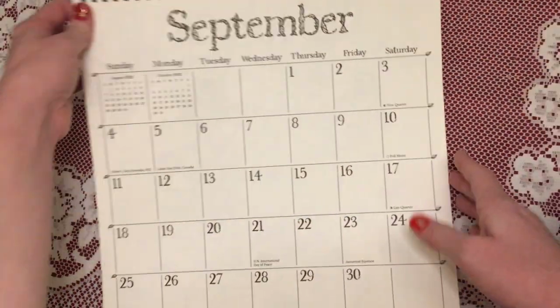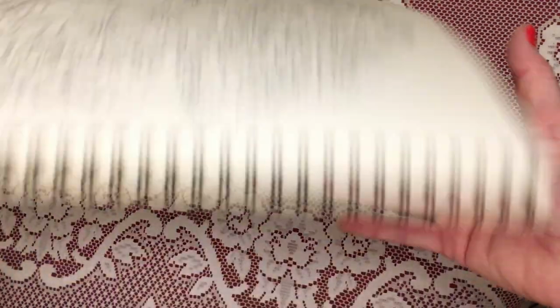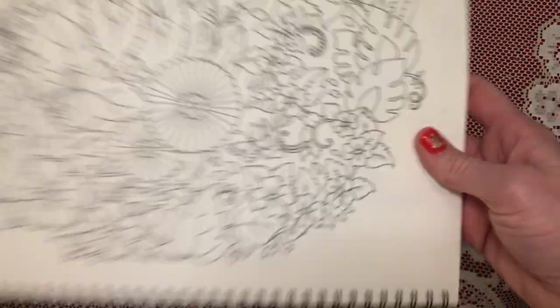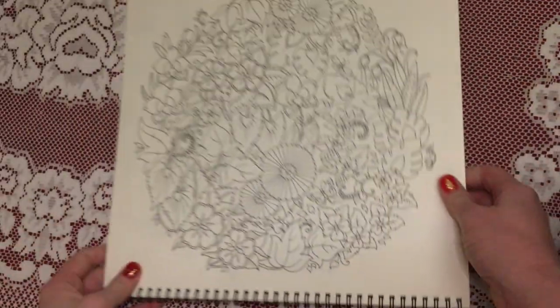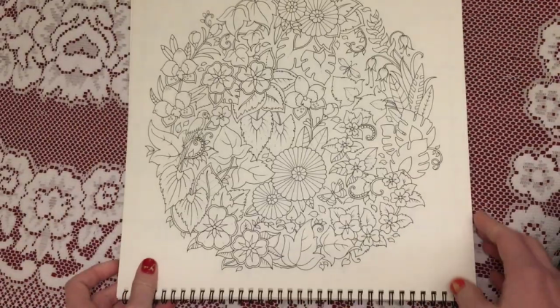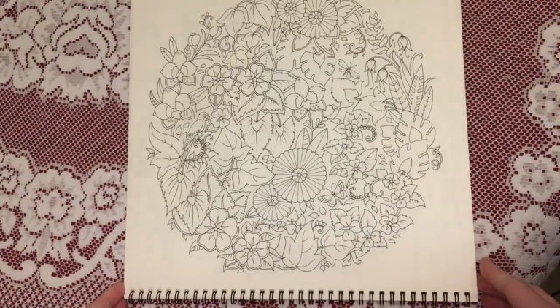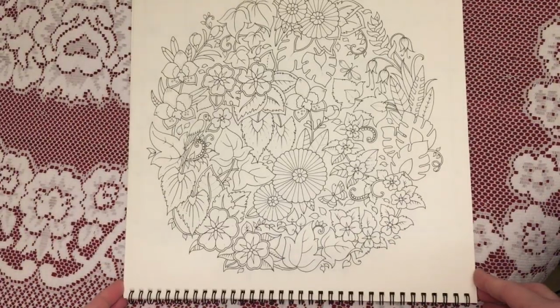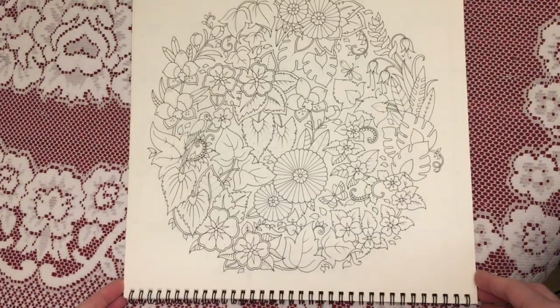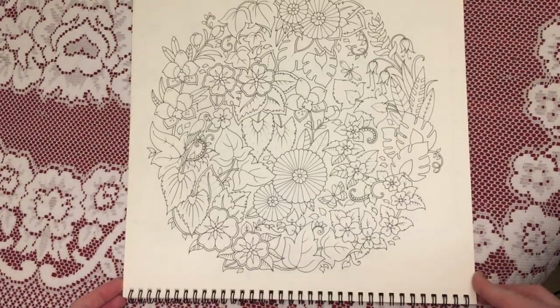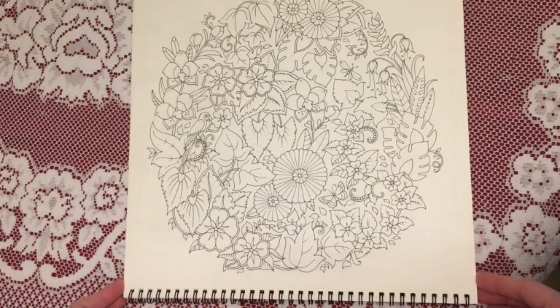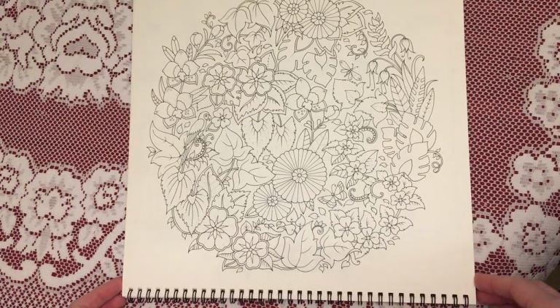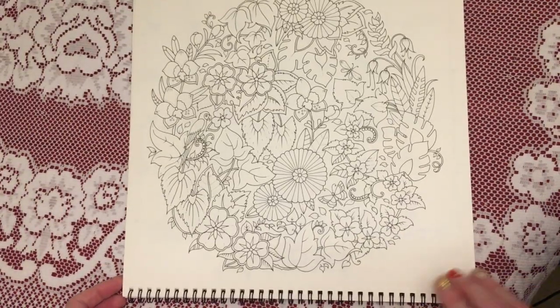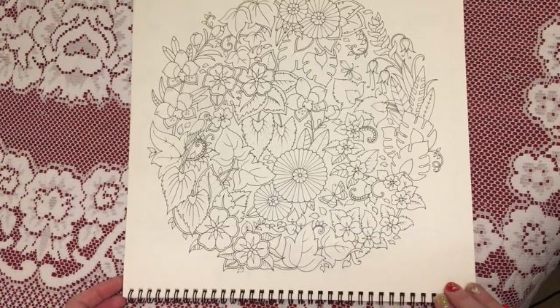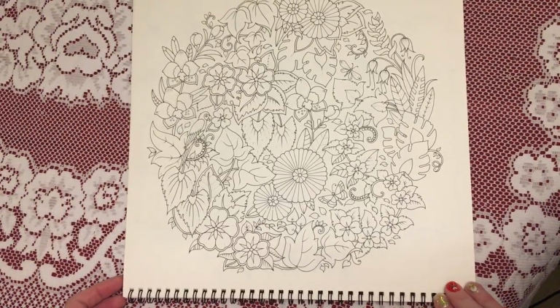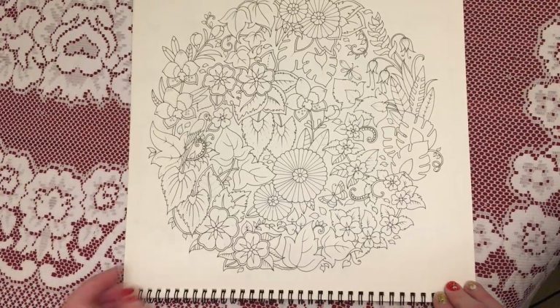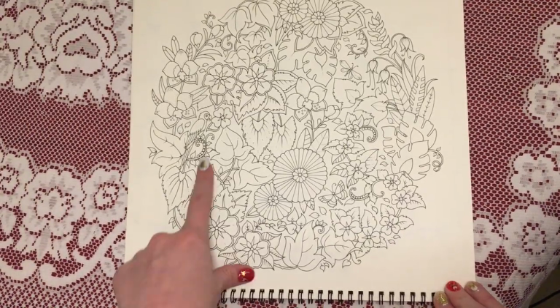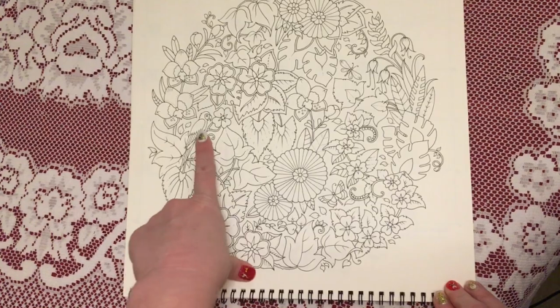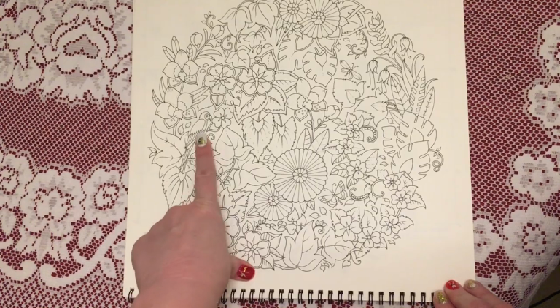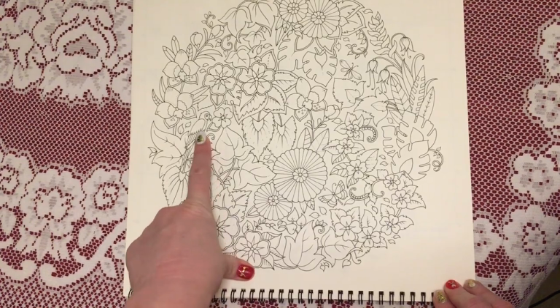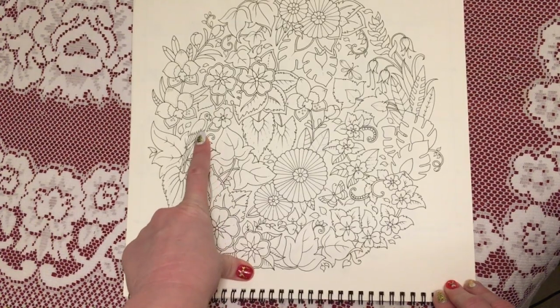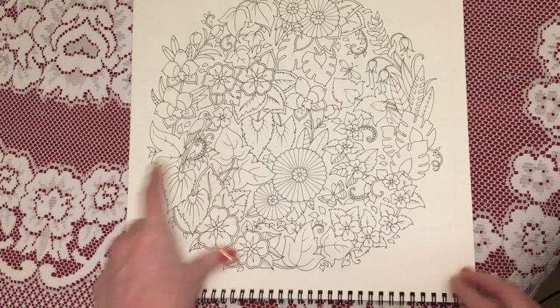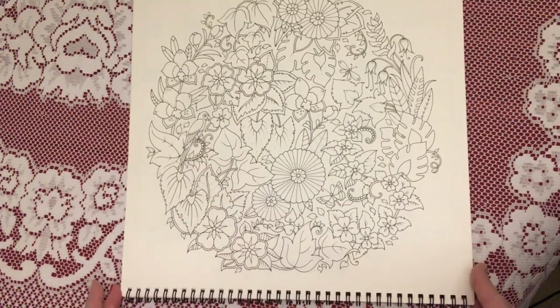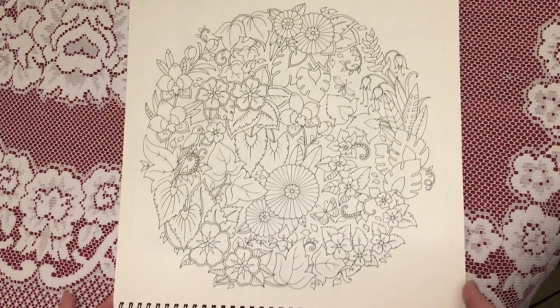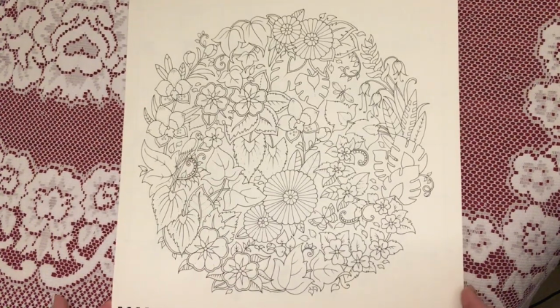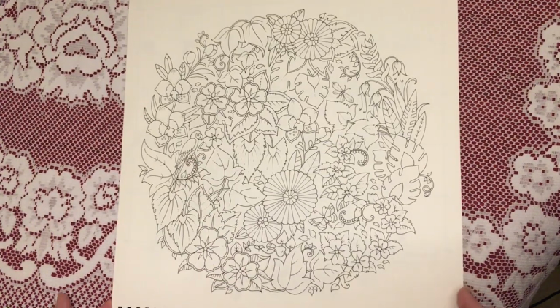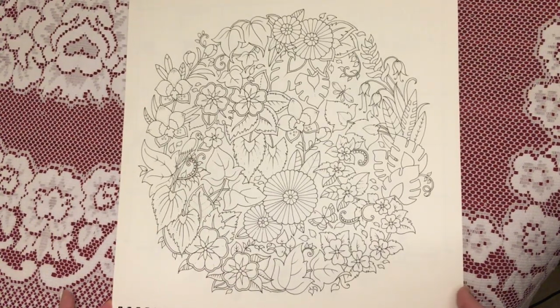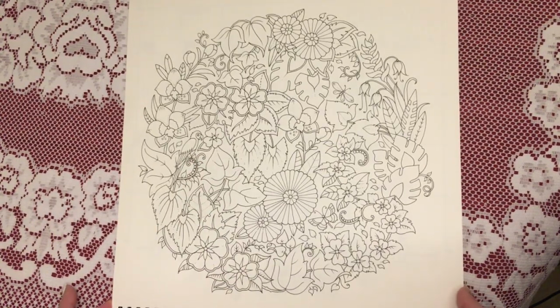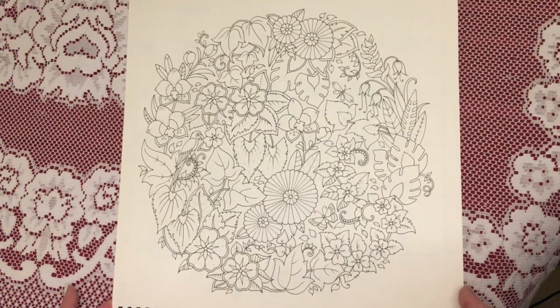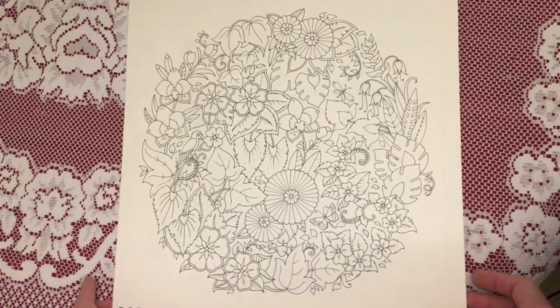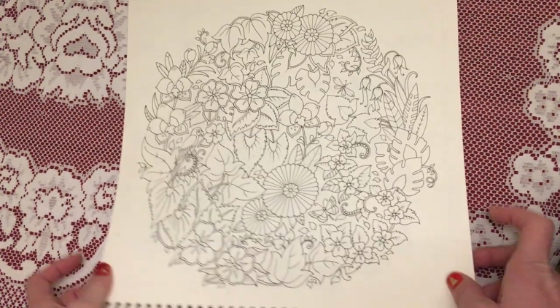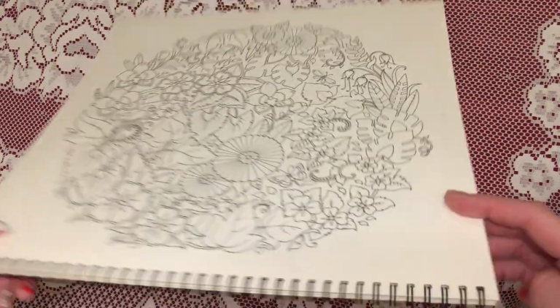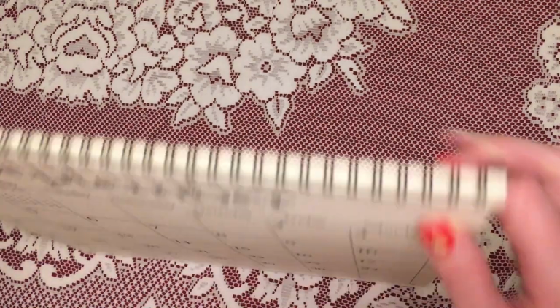For September we have a lovely flower arrangement with a little parrot hidden in there. So that's September.